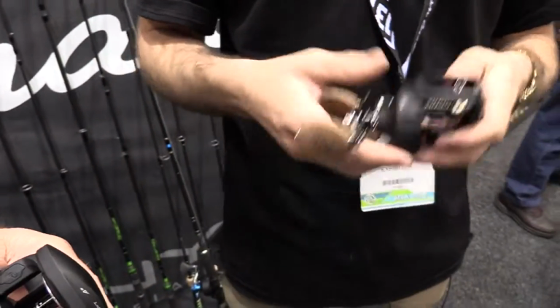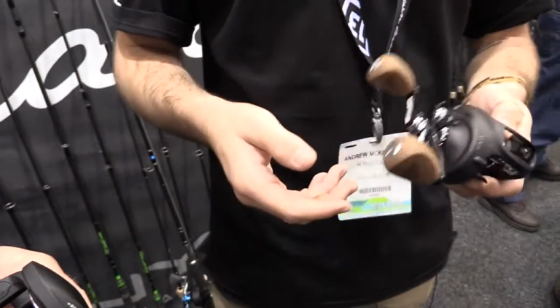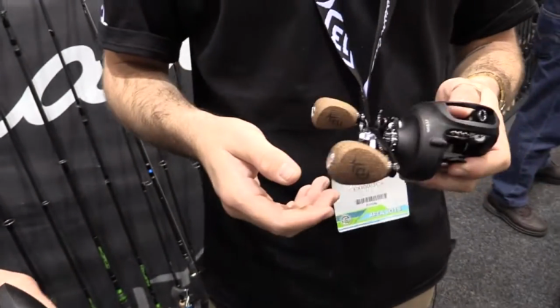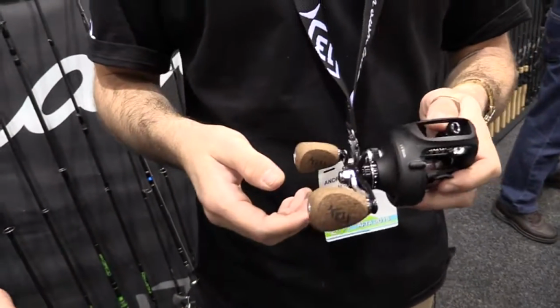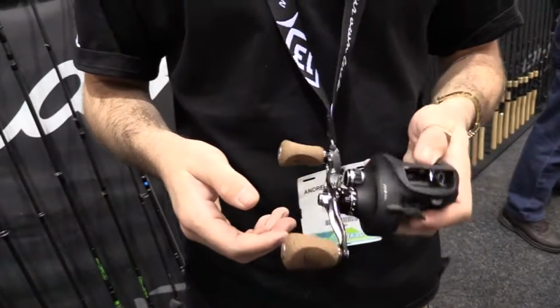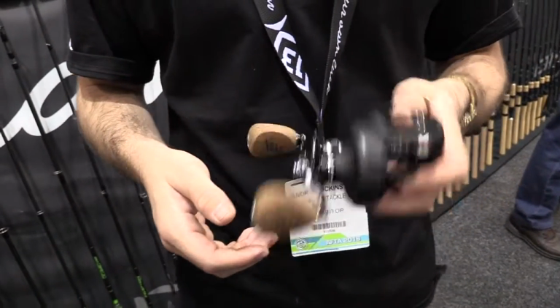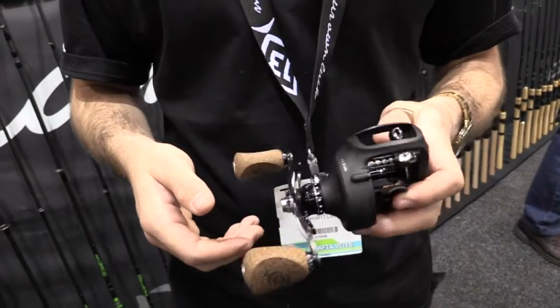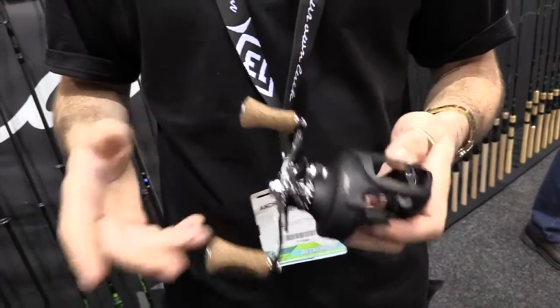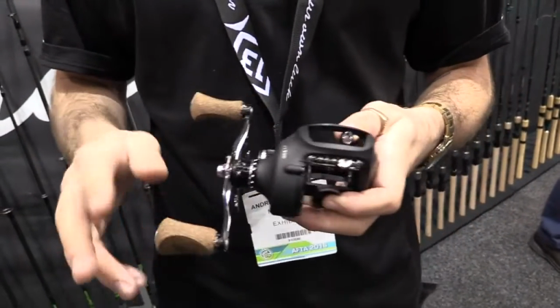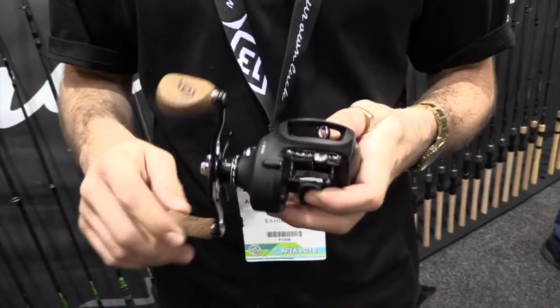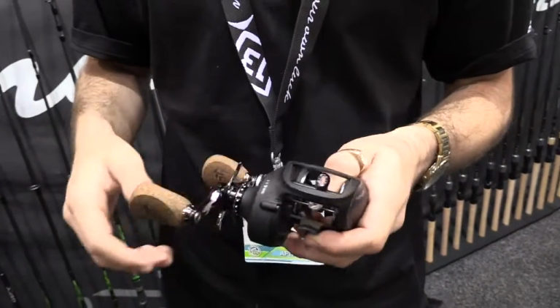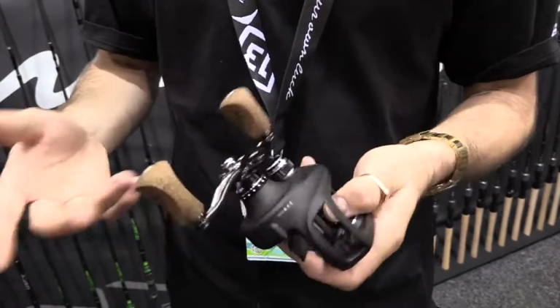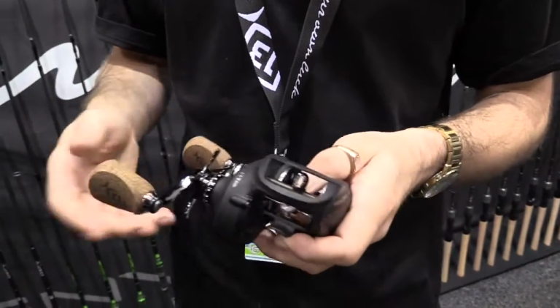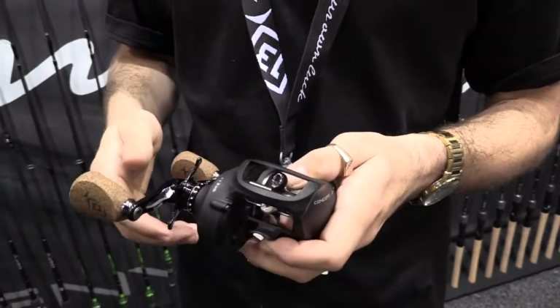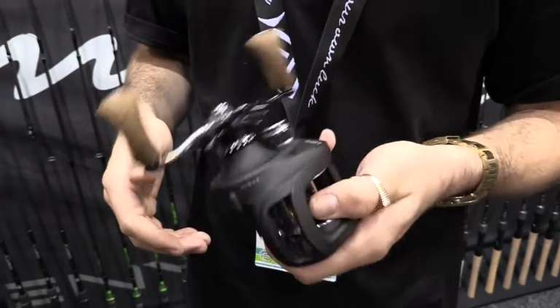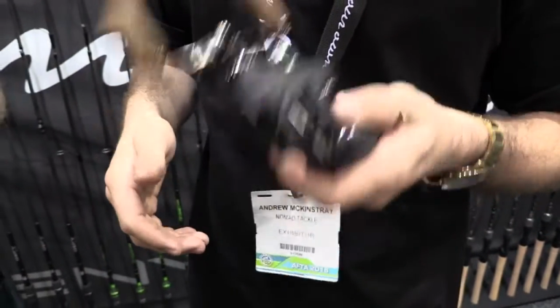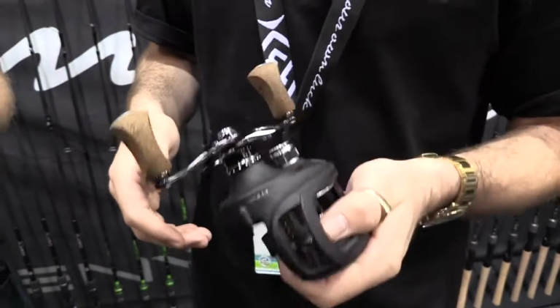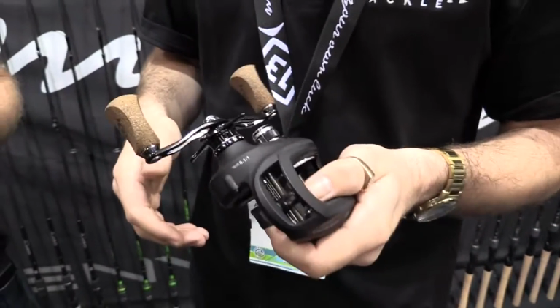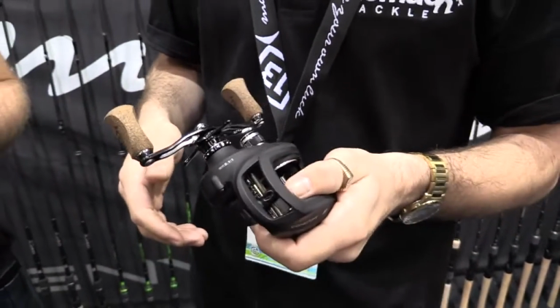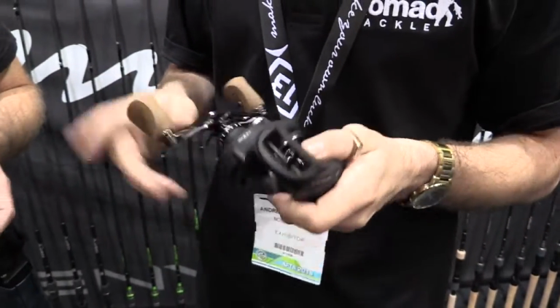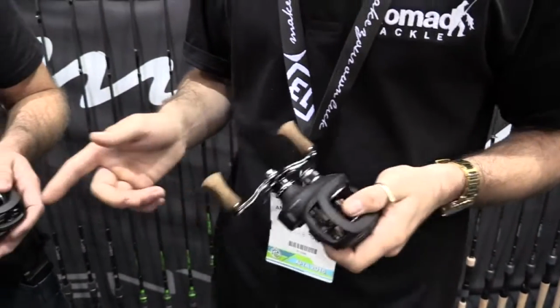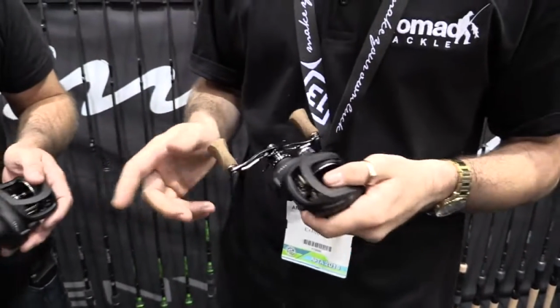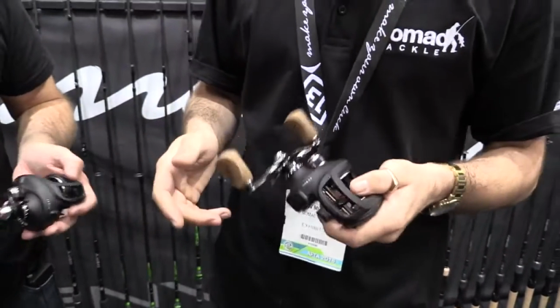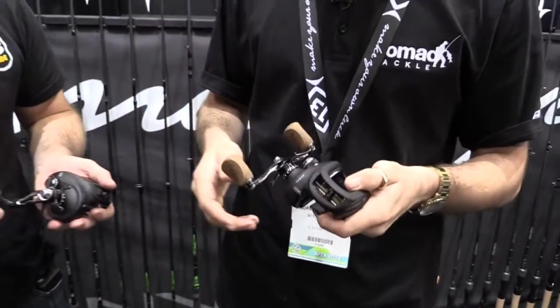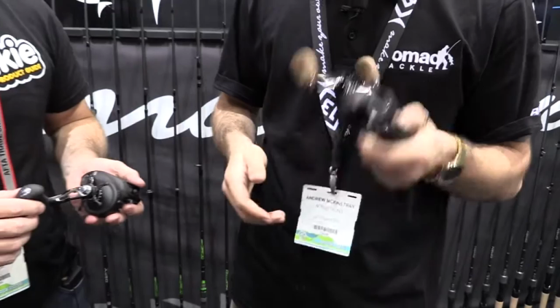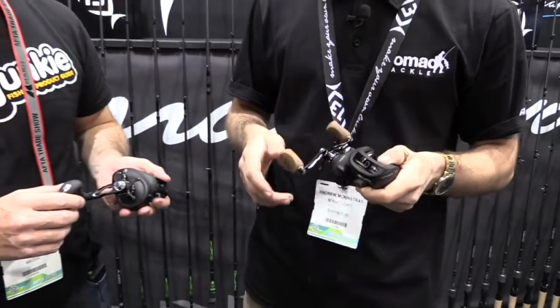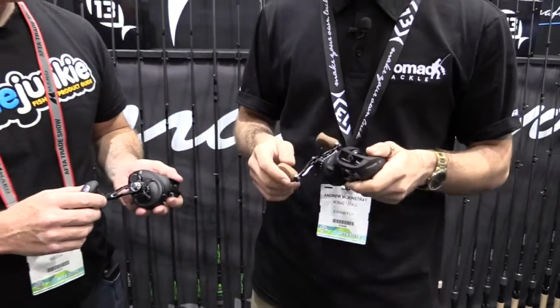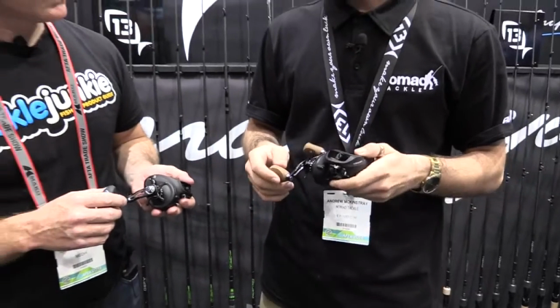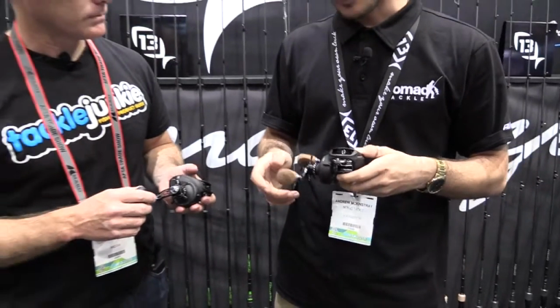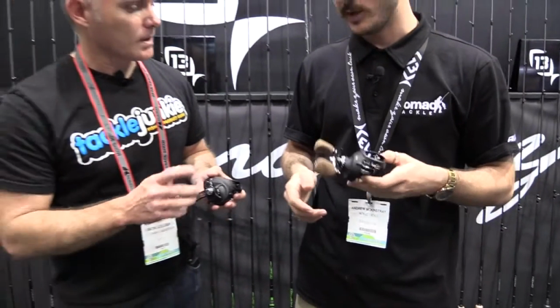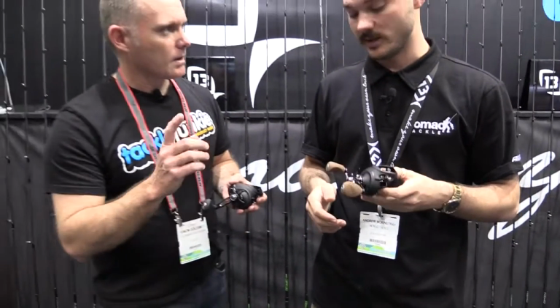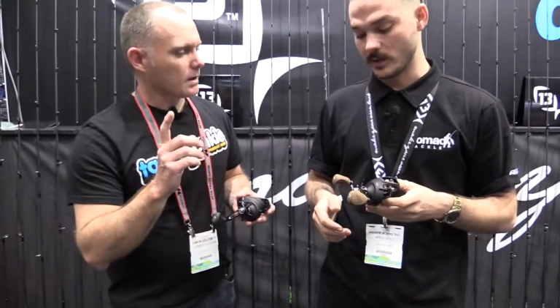This particular reel comes in a 6:1 gear ratio and also an 8:1, so a lot of low-down power in the sixes, and then something to fish a little bit faster with your eights.